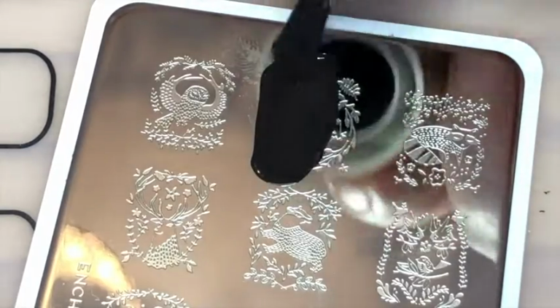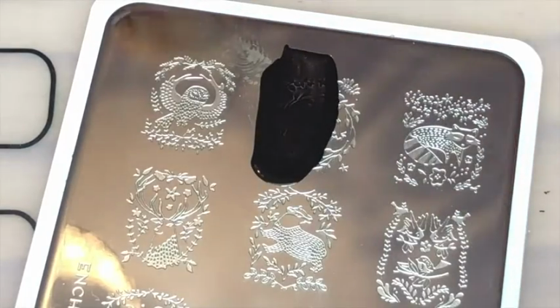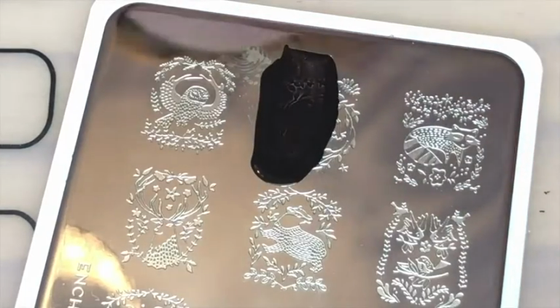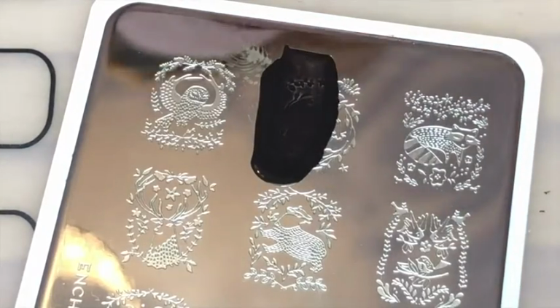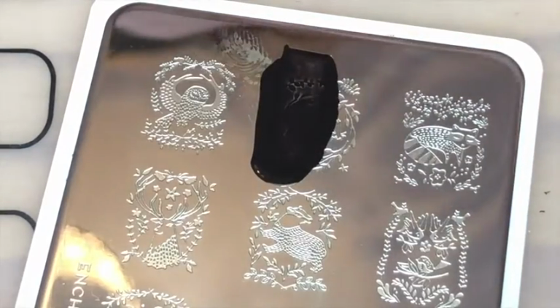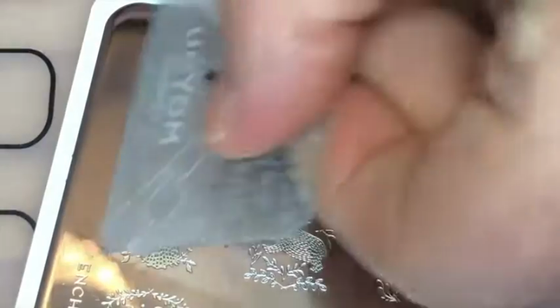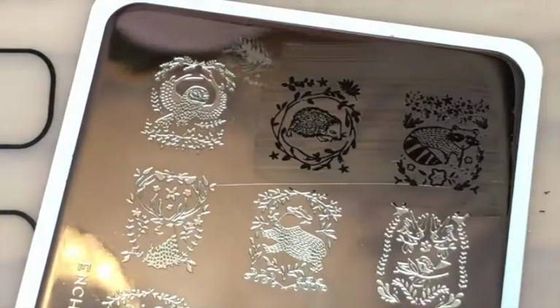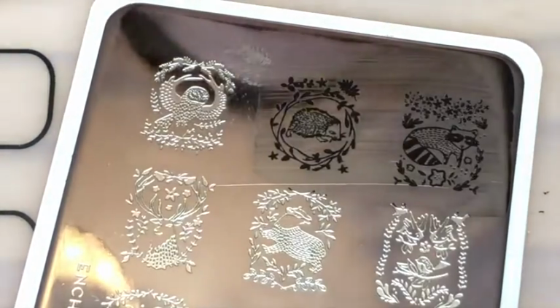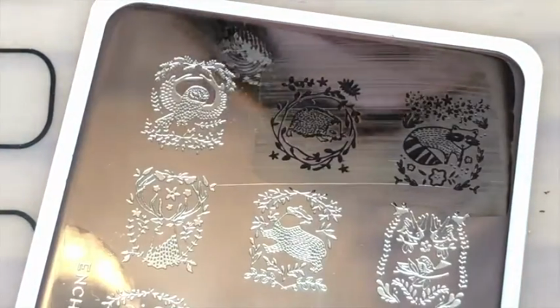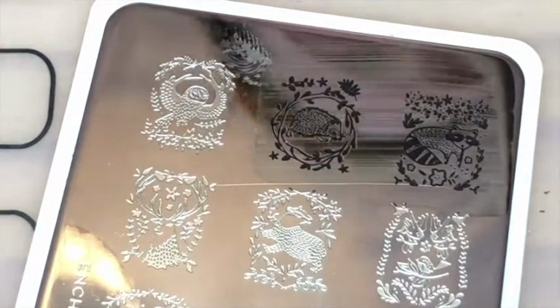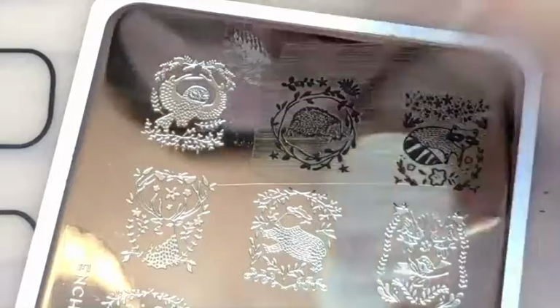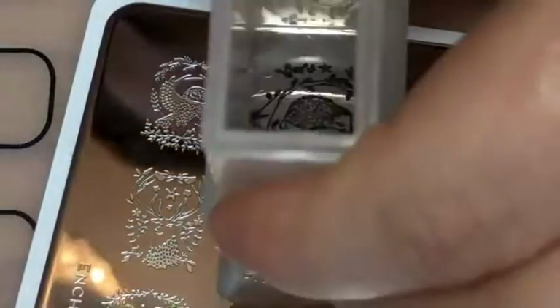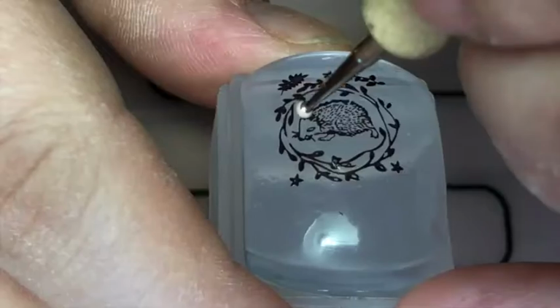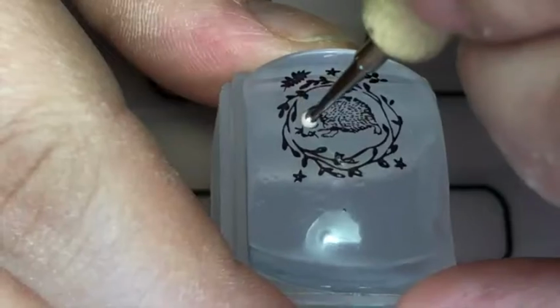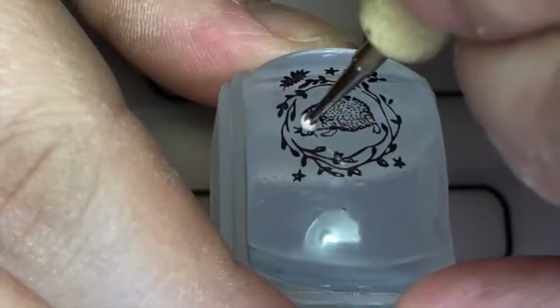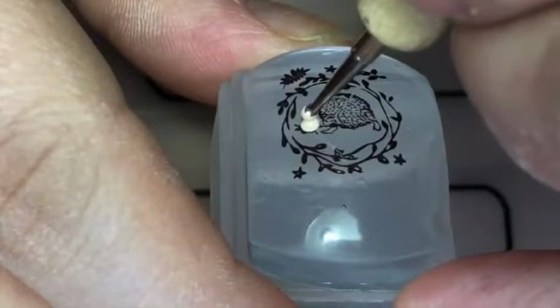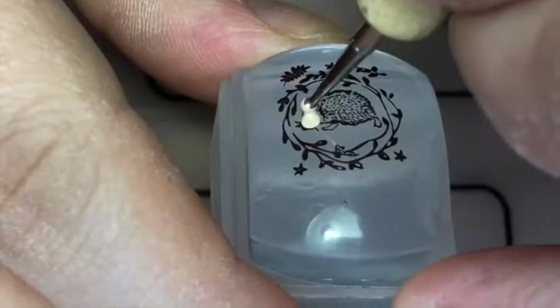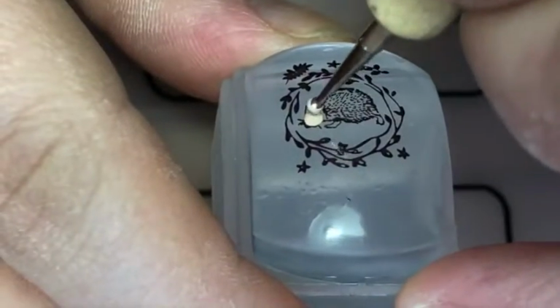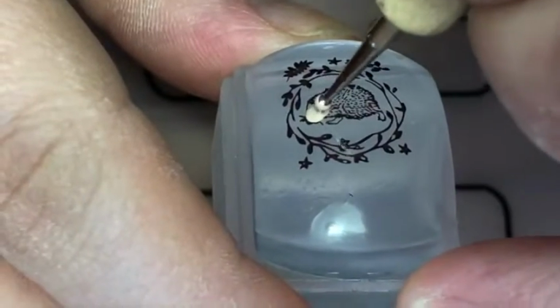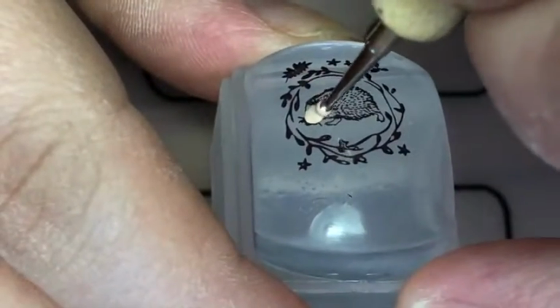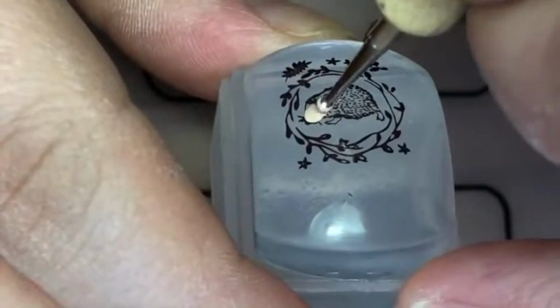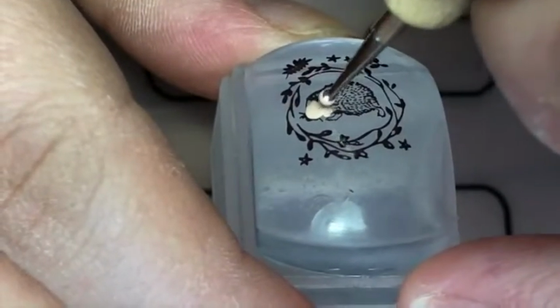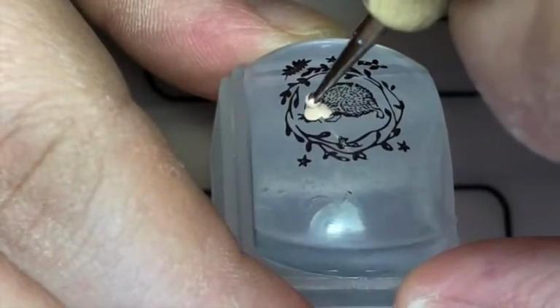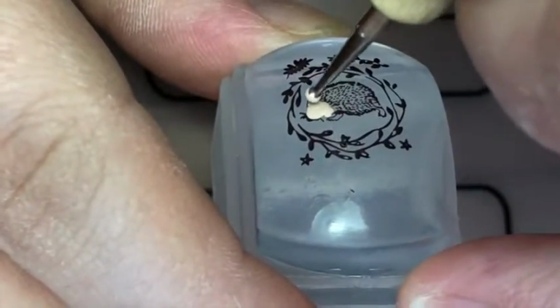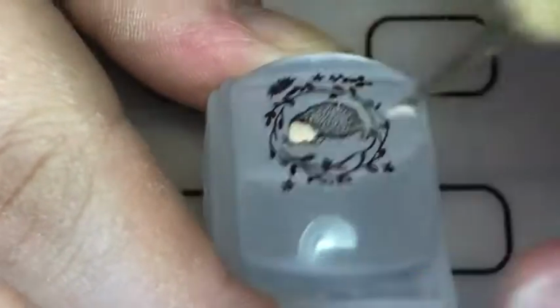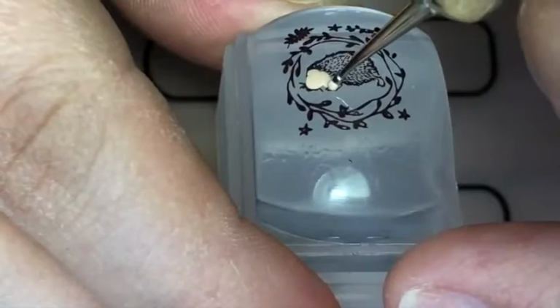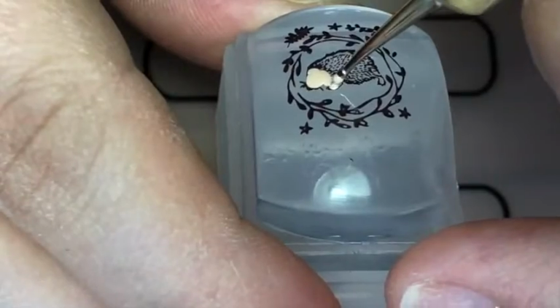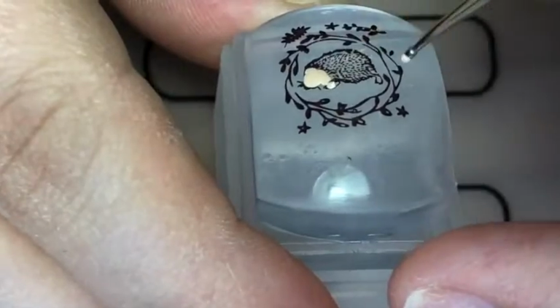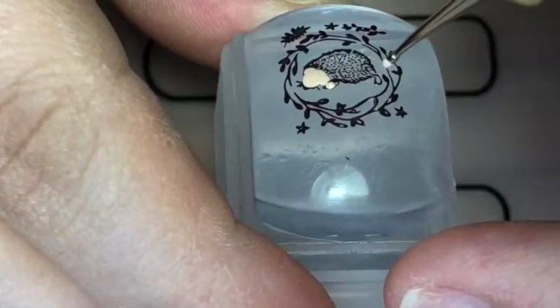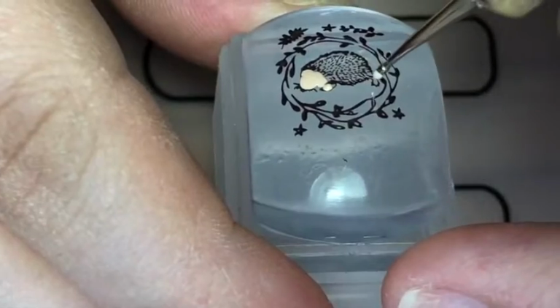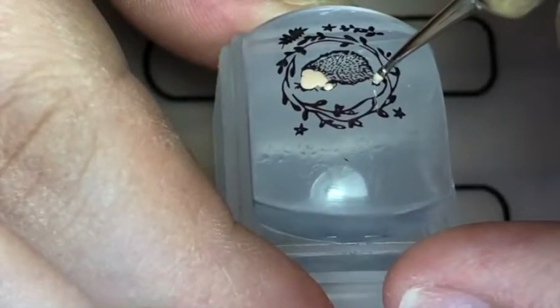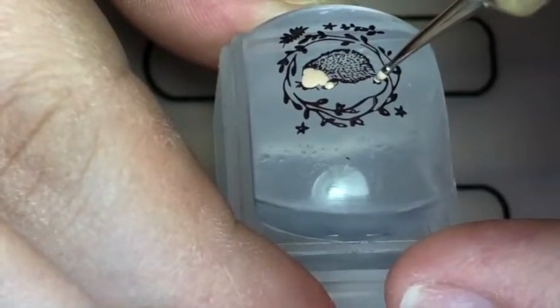I started with my London Enchanted 01 plate. I just stamped this hedgehog with a dark brown polish, and then with a nude colour I painted his head and his feet.